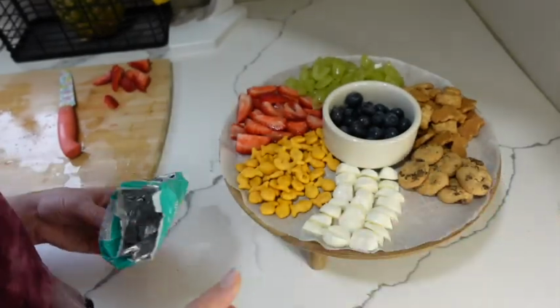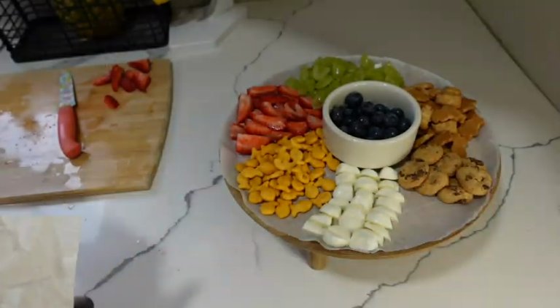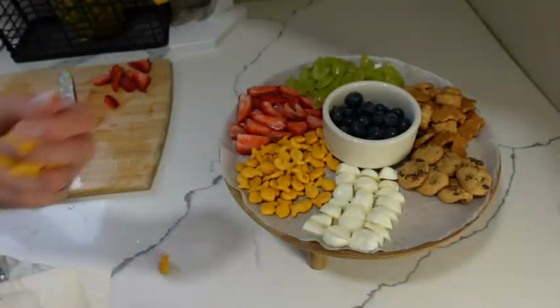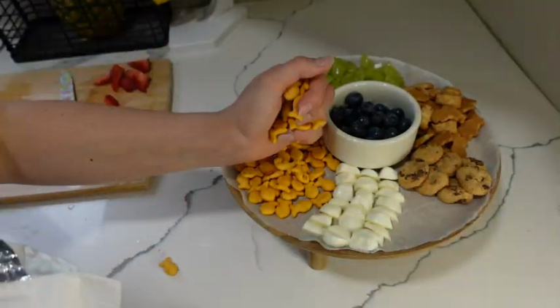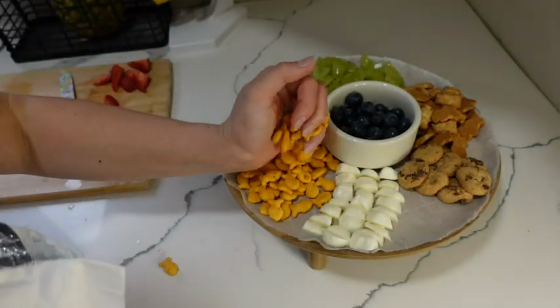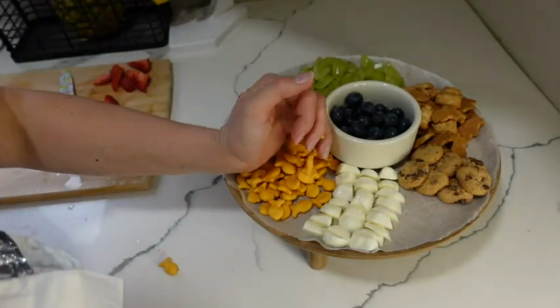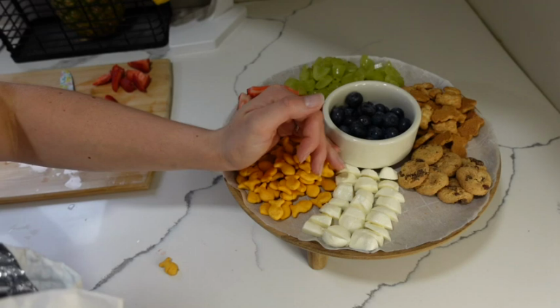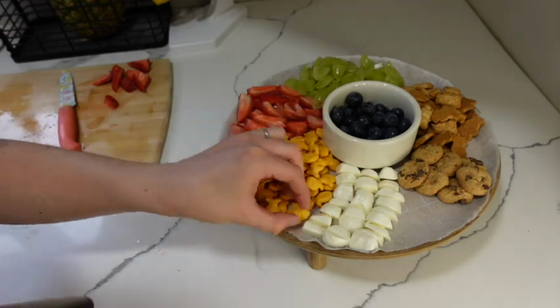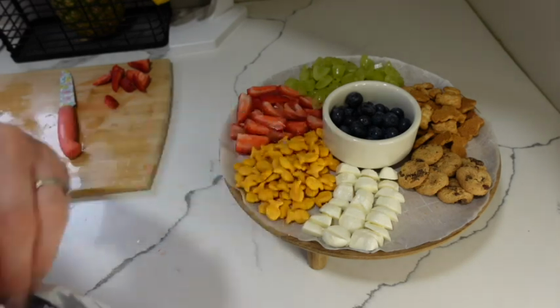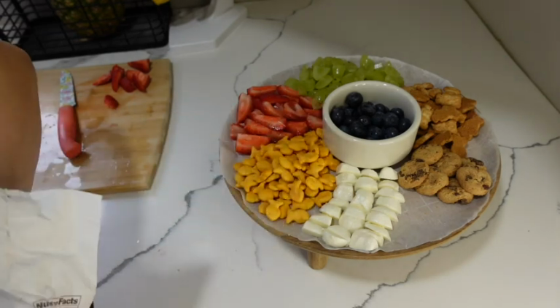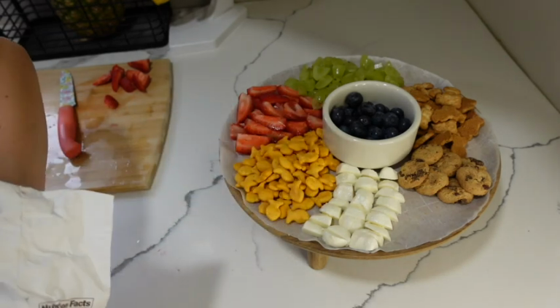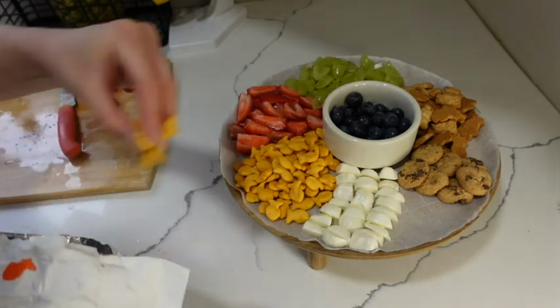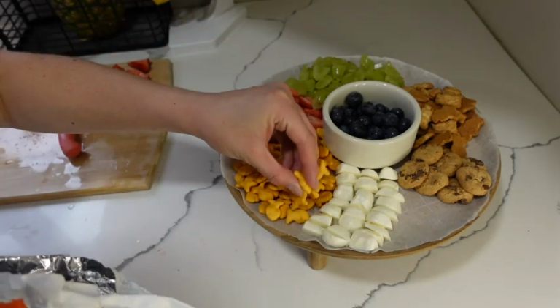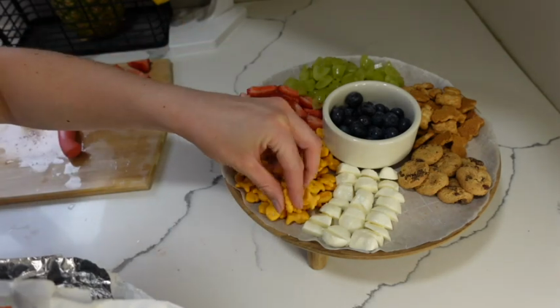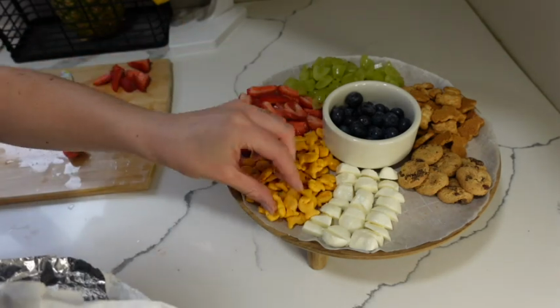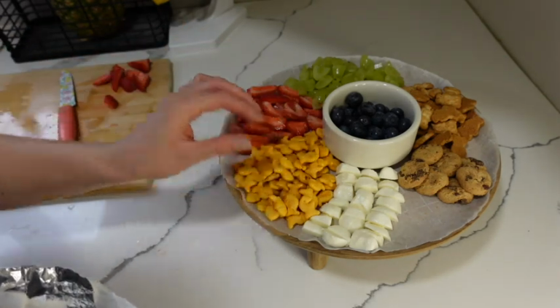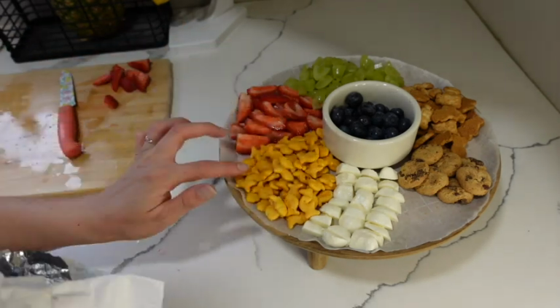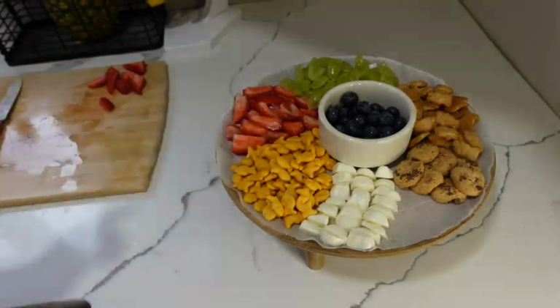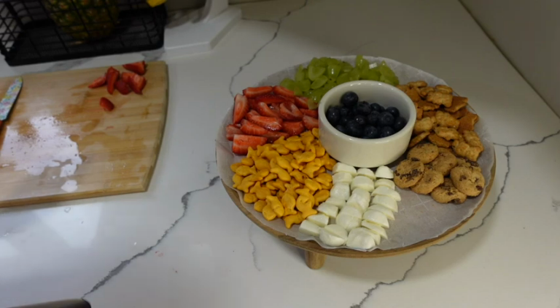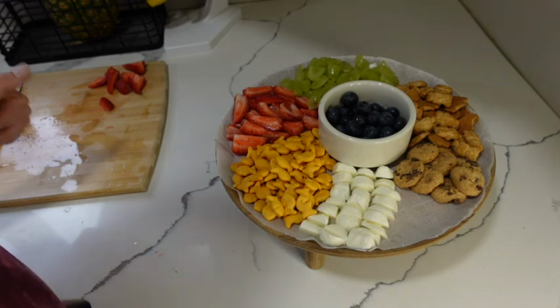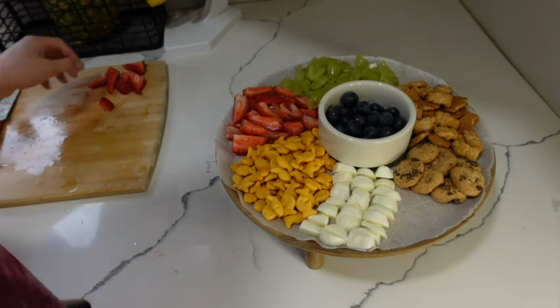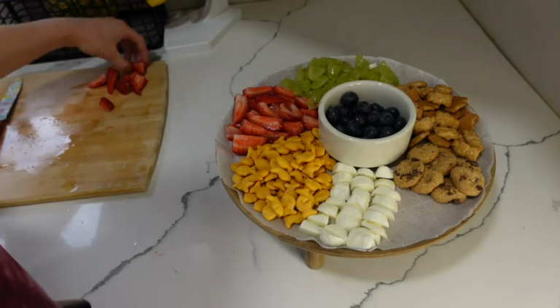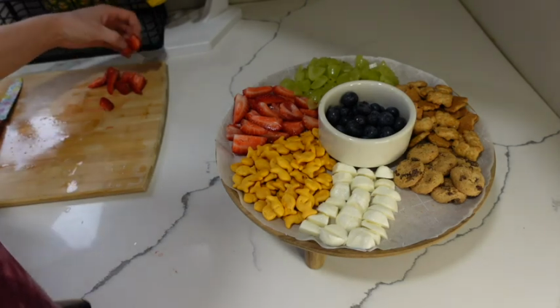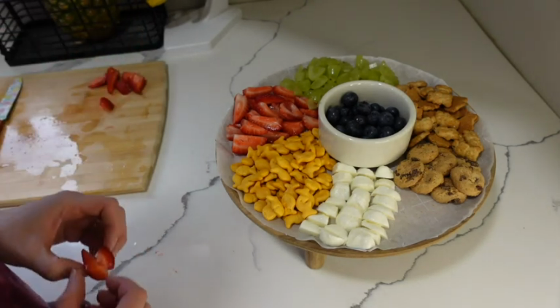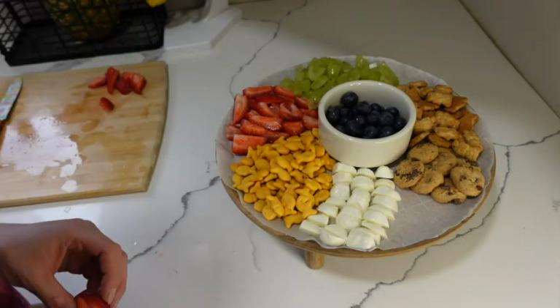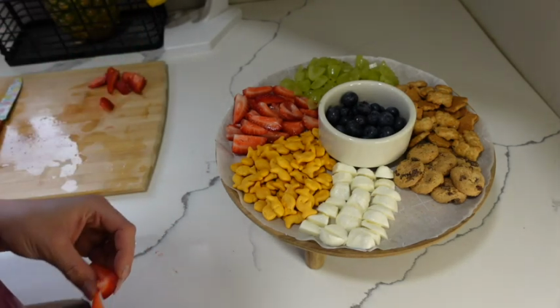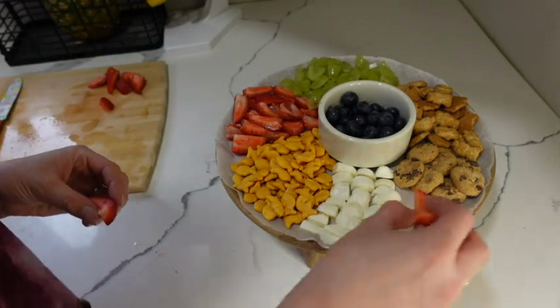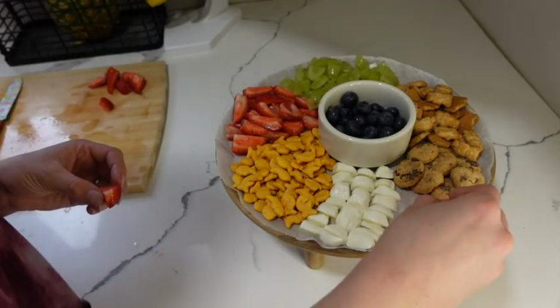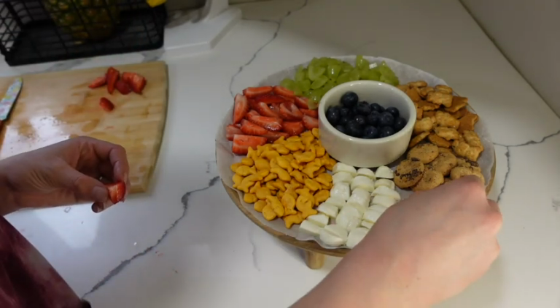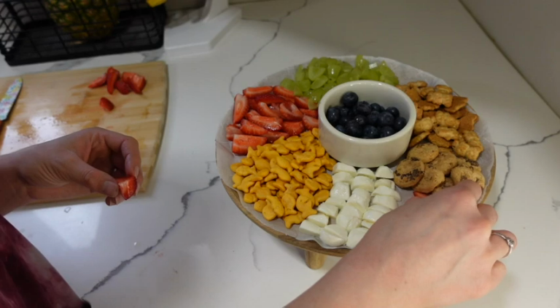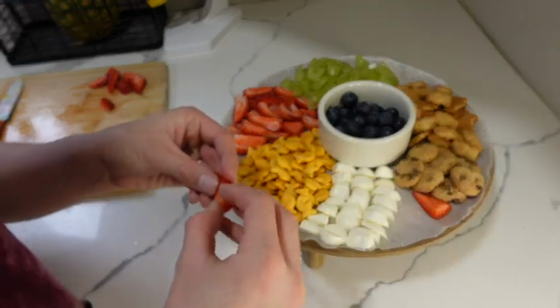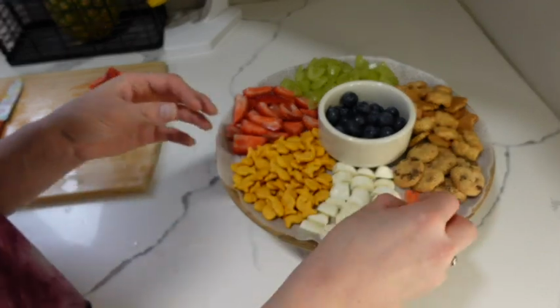I'm going to add some more goldfish. And since I don't want to put too many cookies on this board — because I'll probably eat those first — I'm just going to add the rest of the strawberries over here.